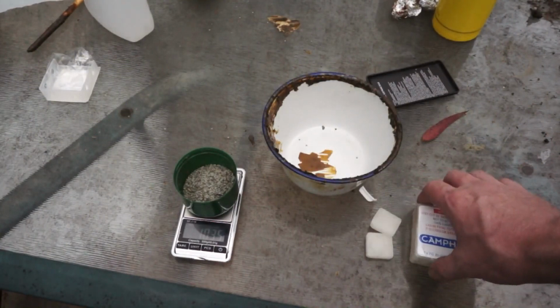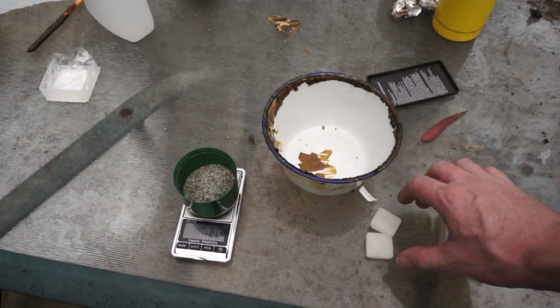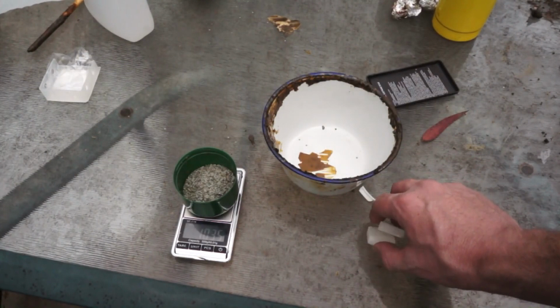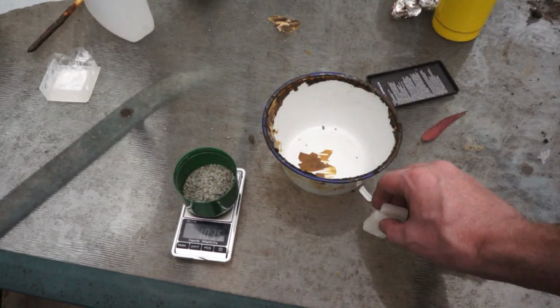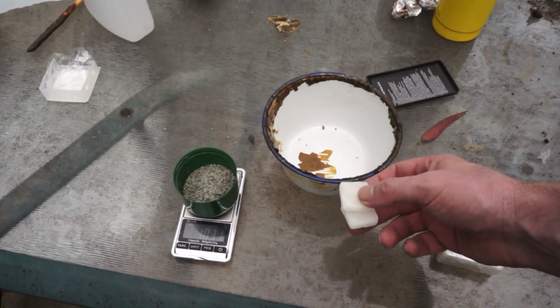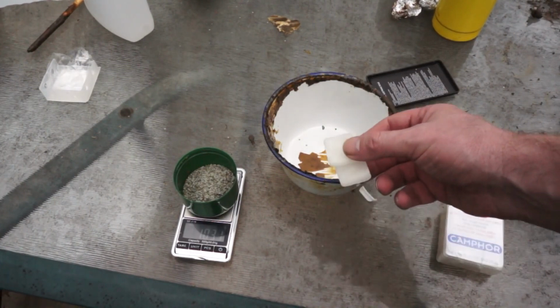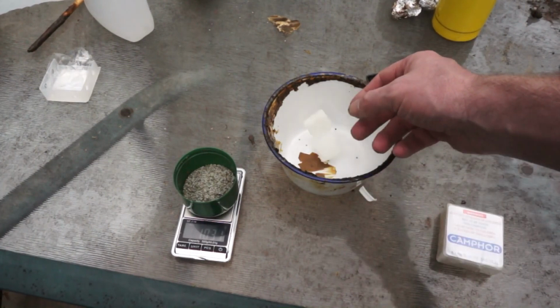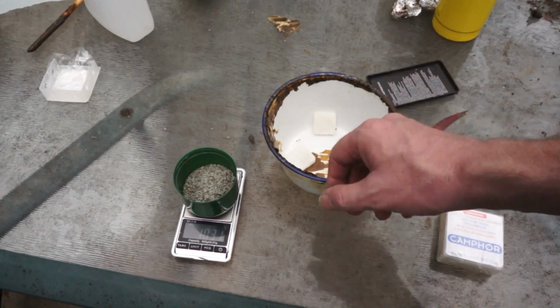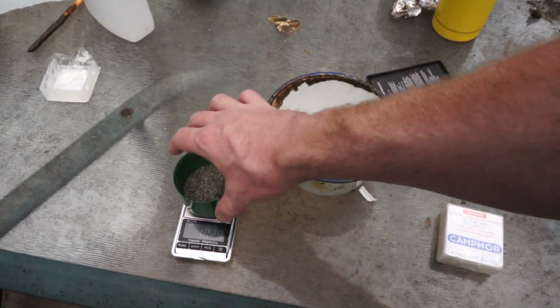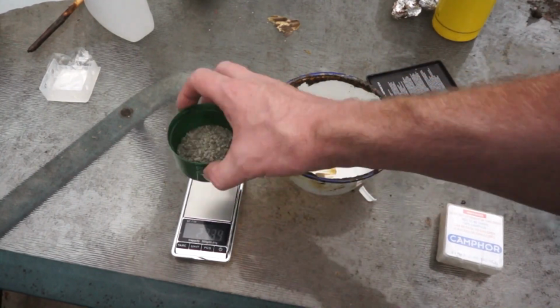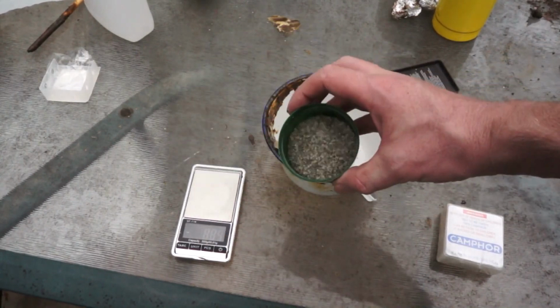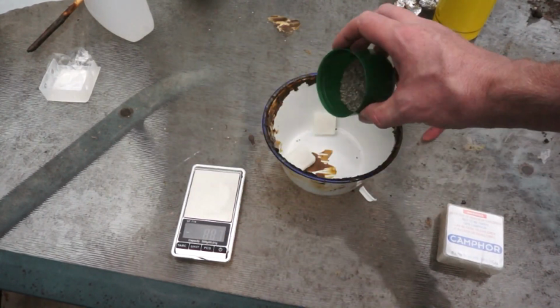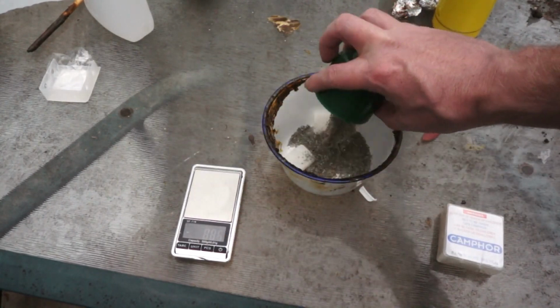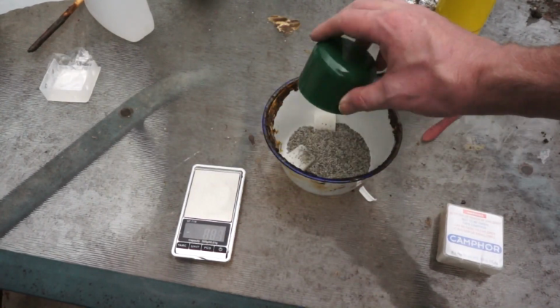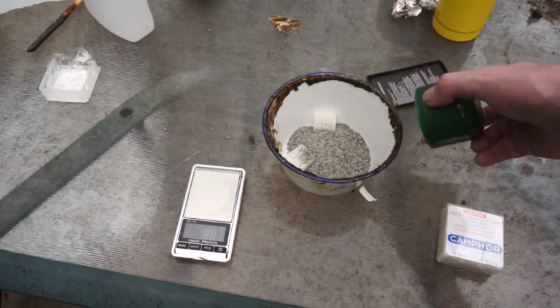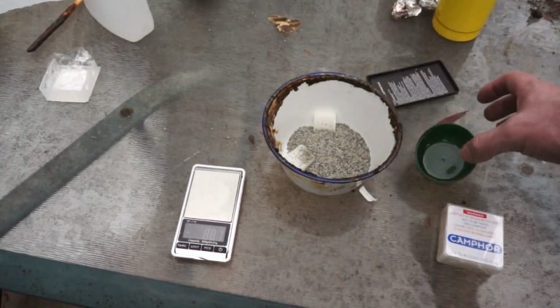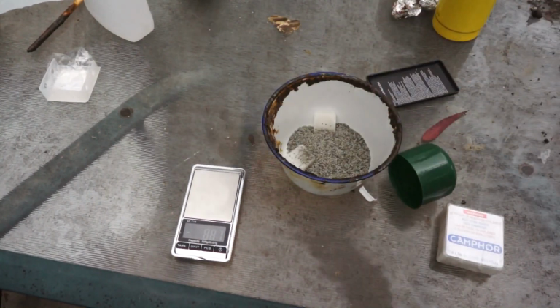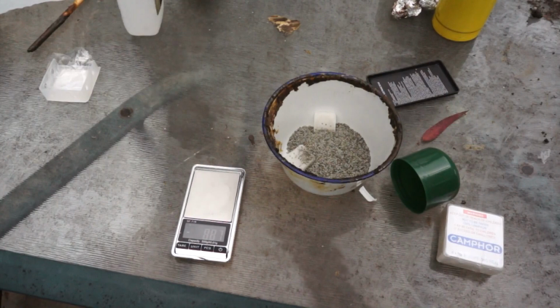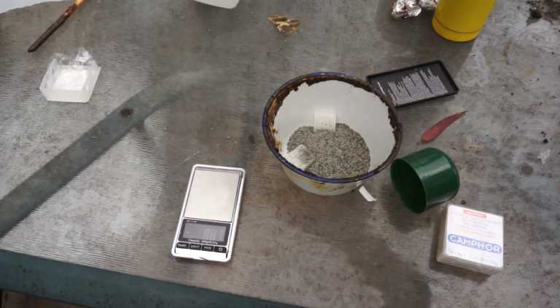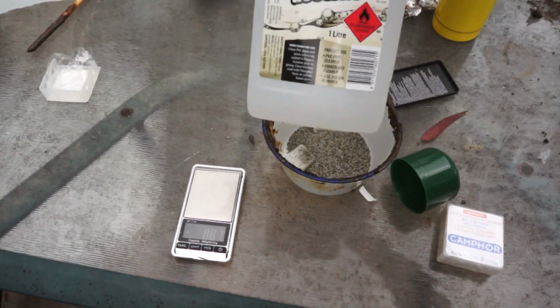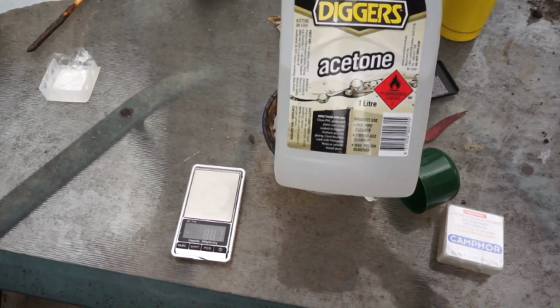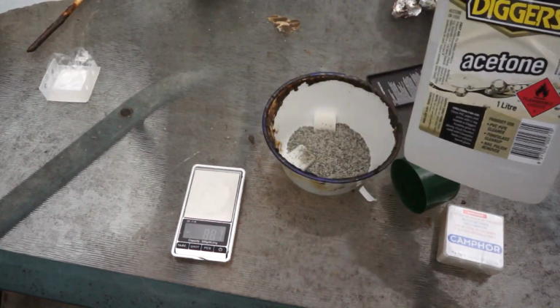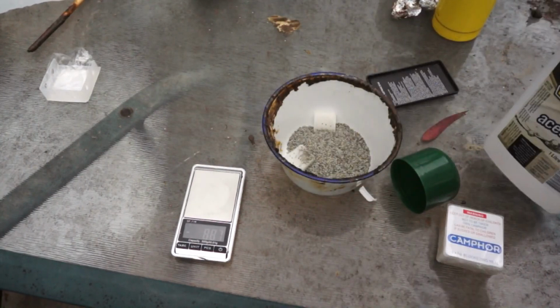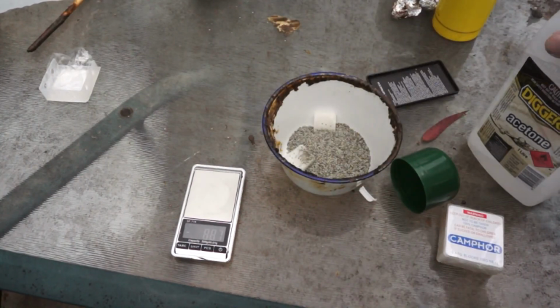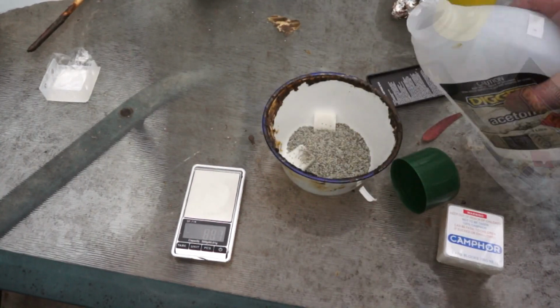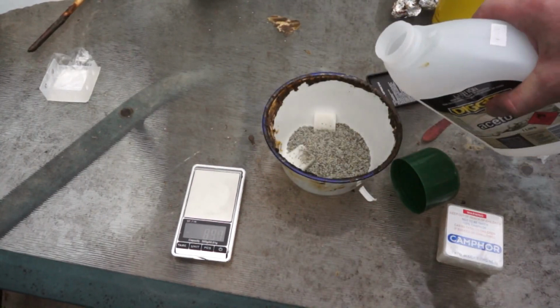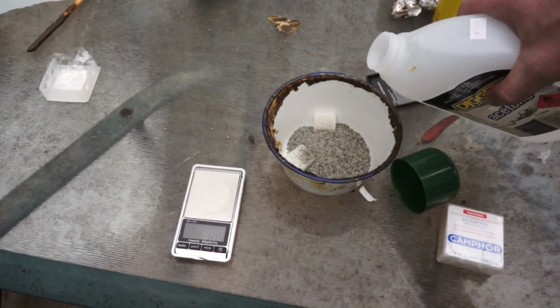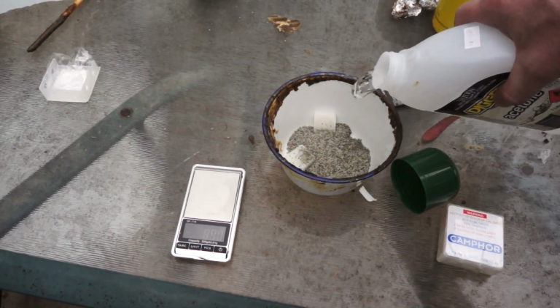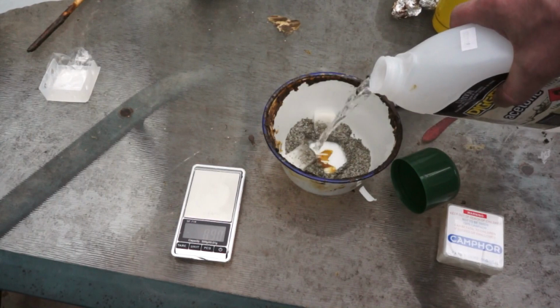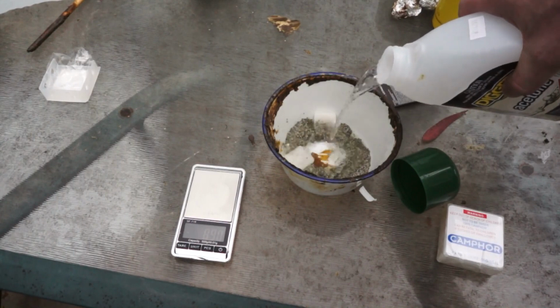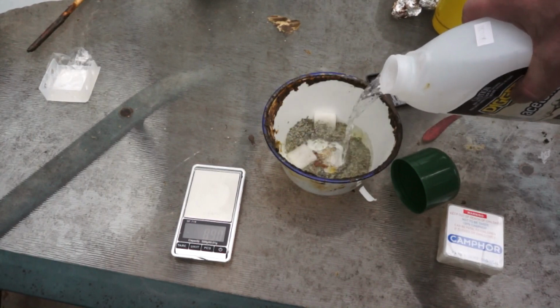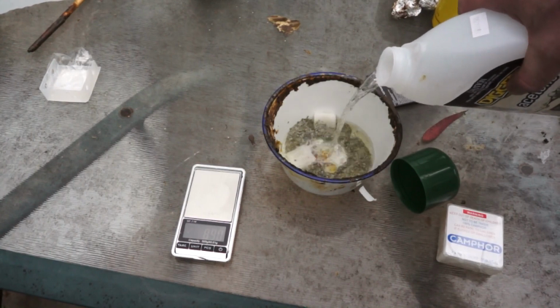Let's do an experiment and see if we can replicate the ping pong ball smoke bomb, but using smokeless powder and camphor to create a crude celluloid. I'm going to mix the two together with acetone as the solvent.